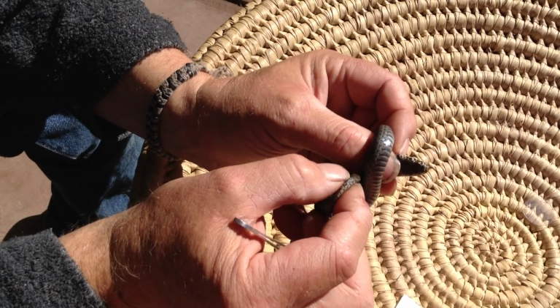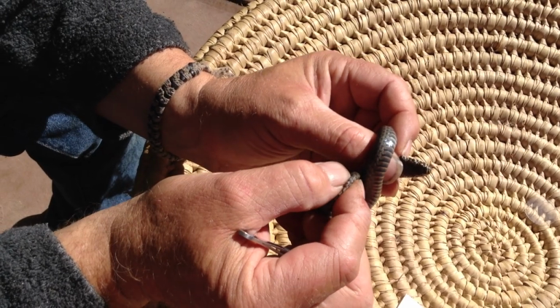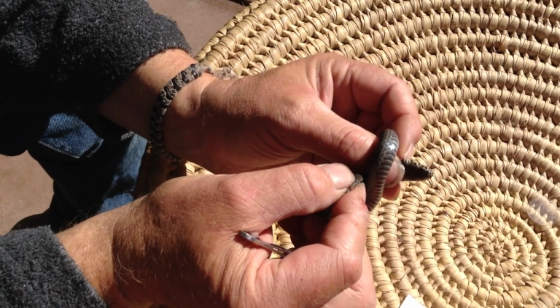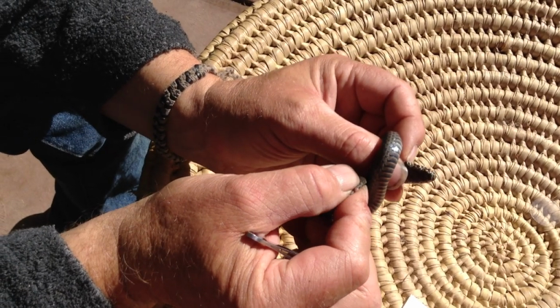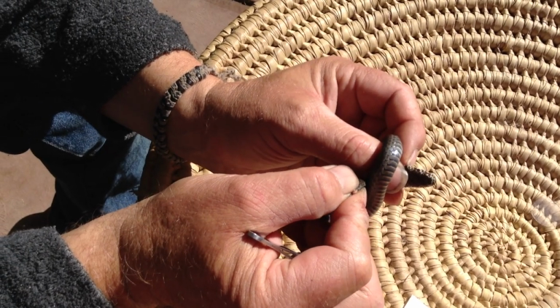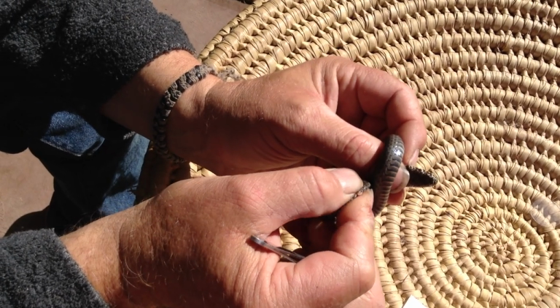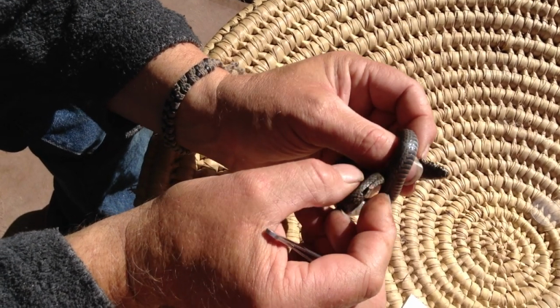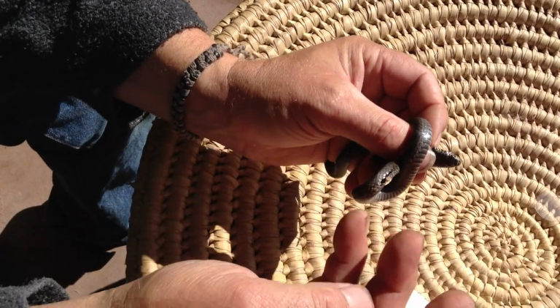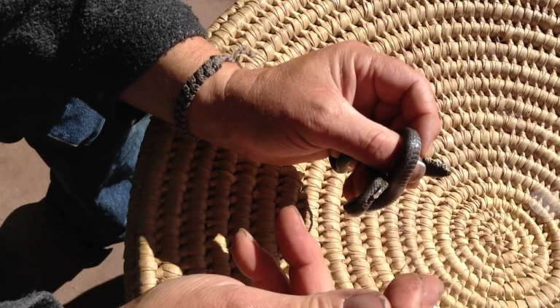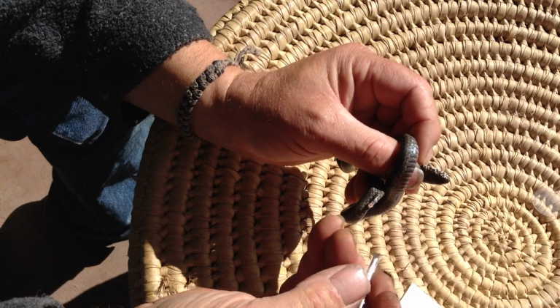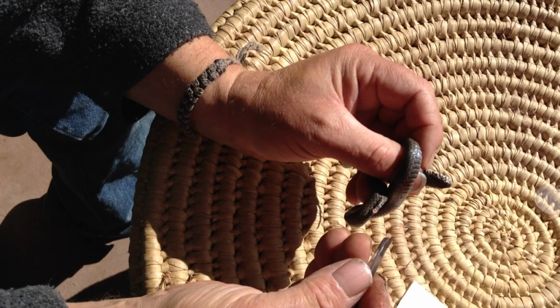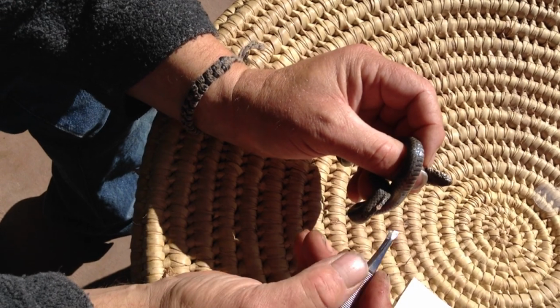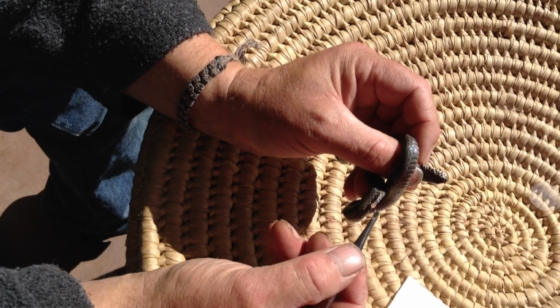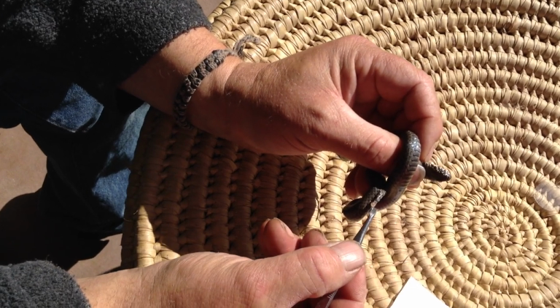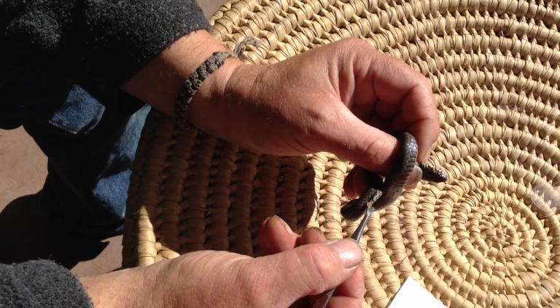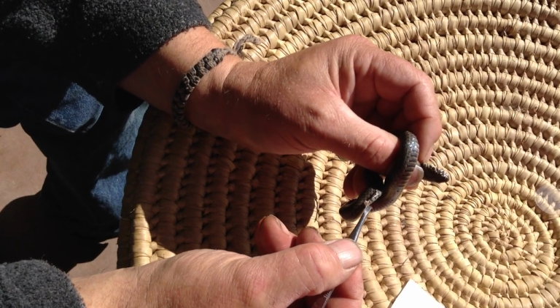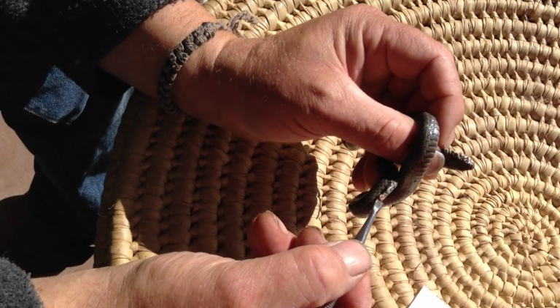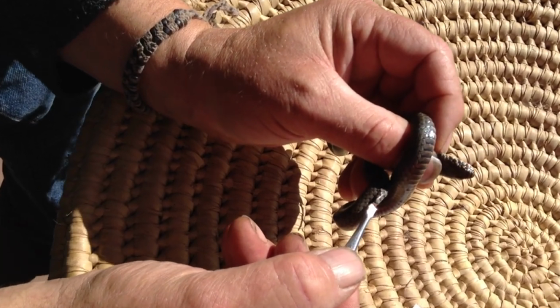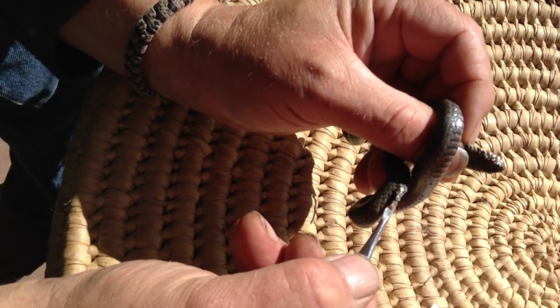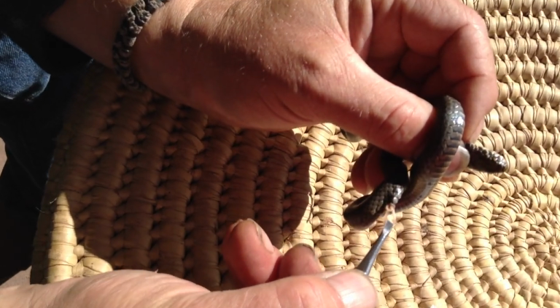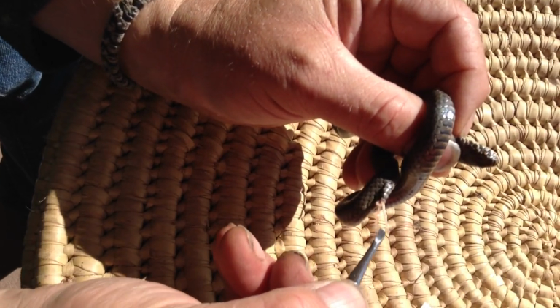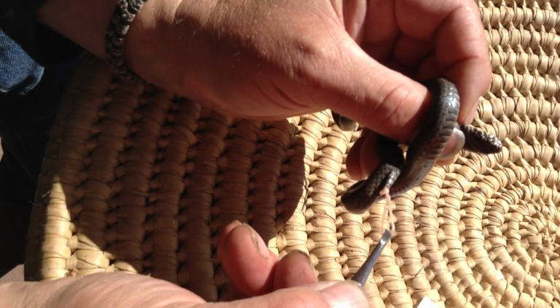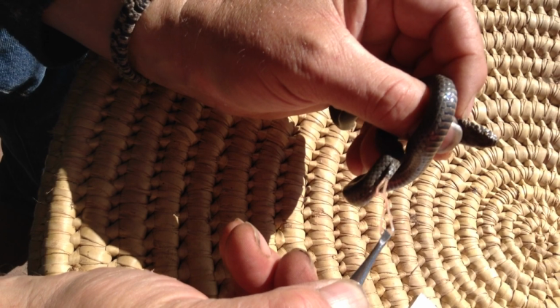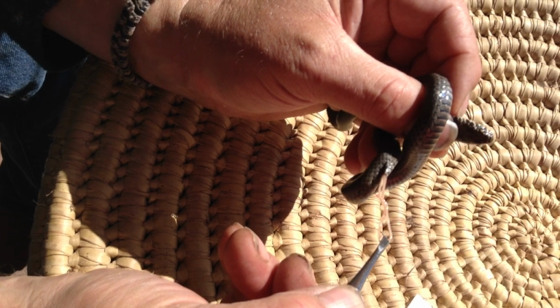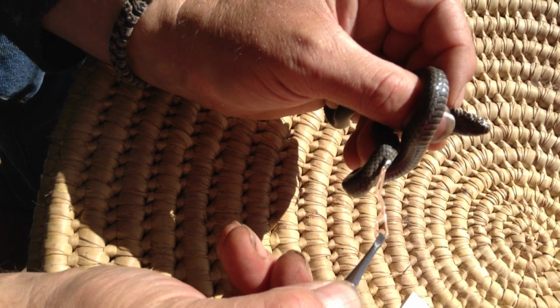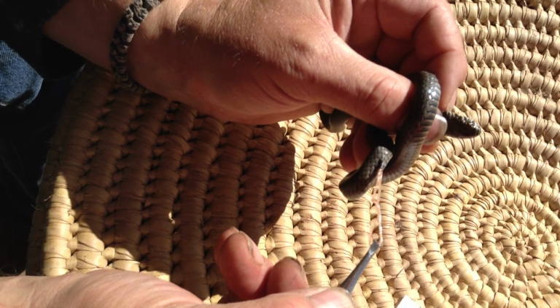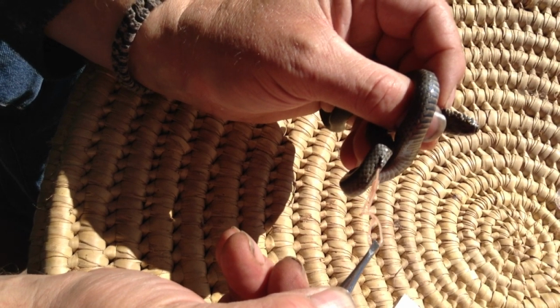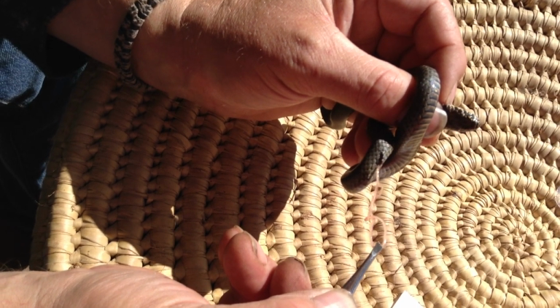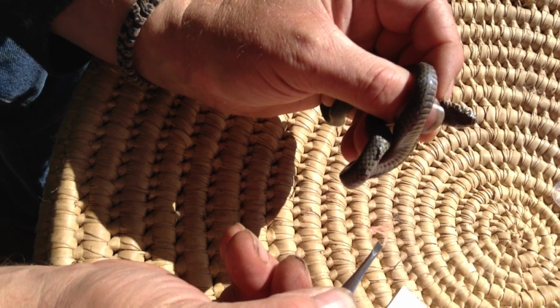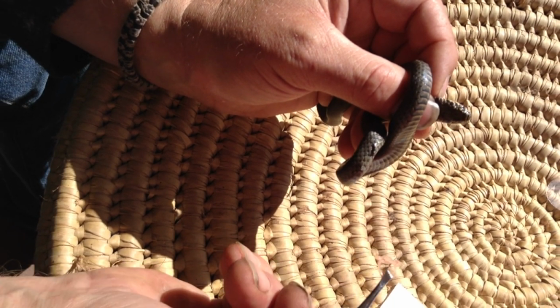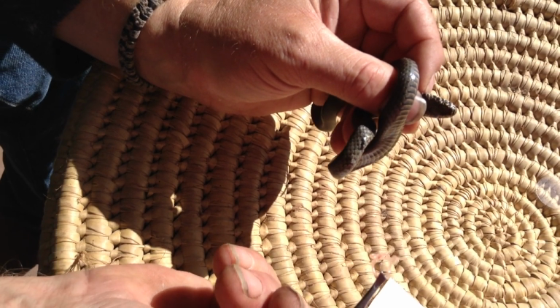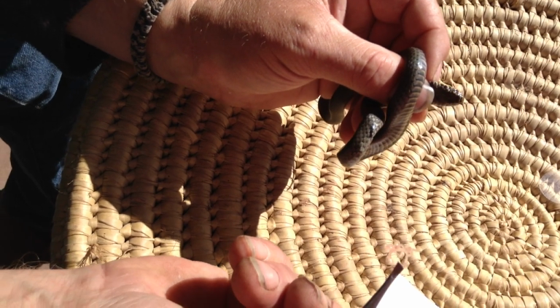No, it's not. This it is. Yeah, there you go. Look at that. Look at that. It's a little... Oh my gosh. Look at that. Wow. There you go.